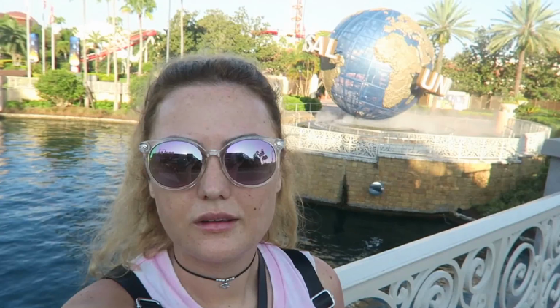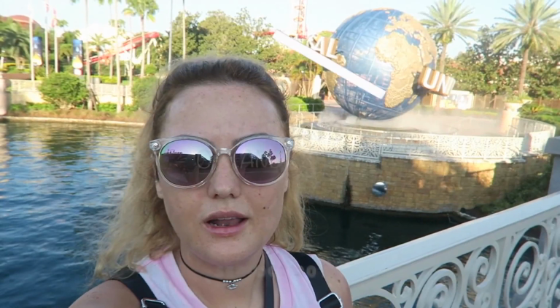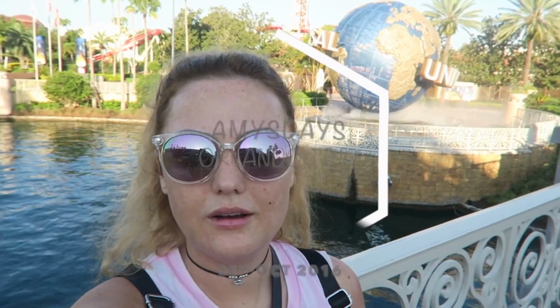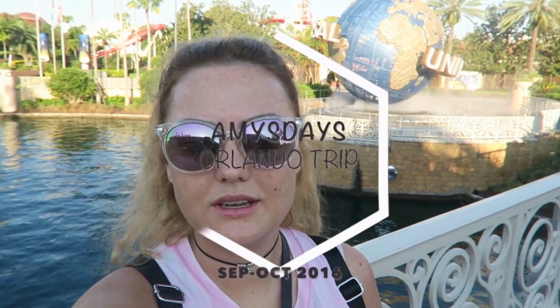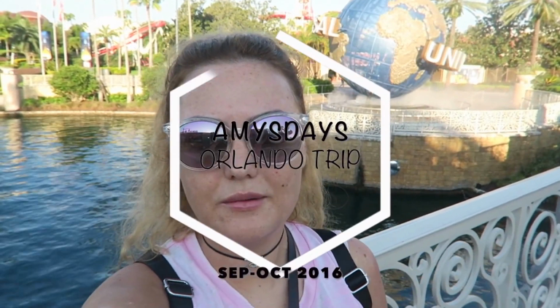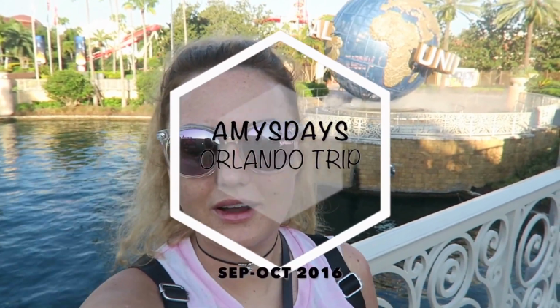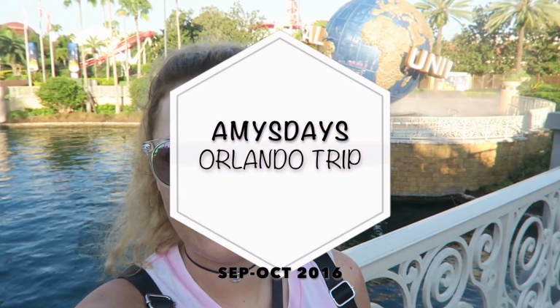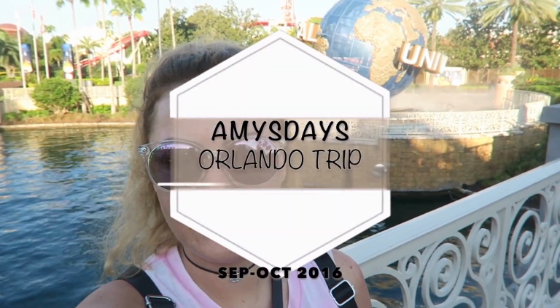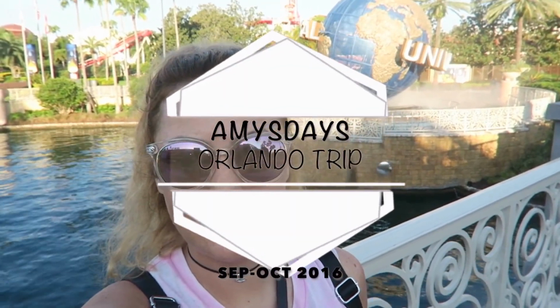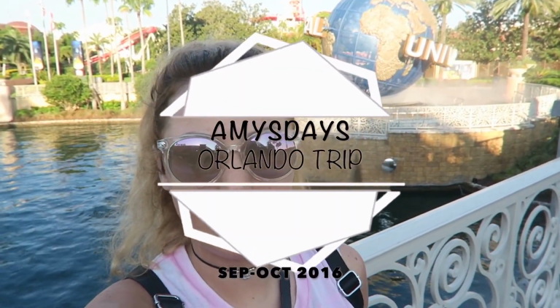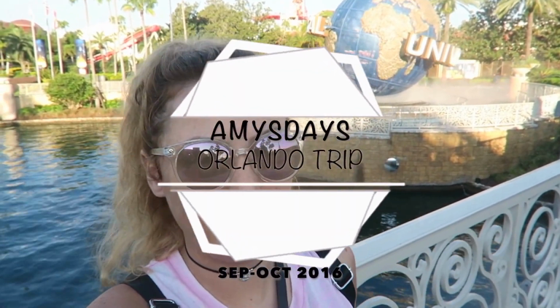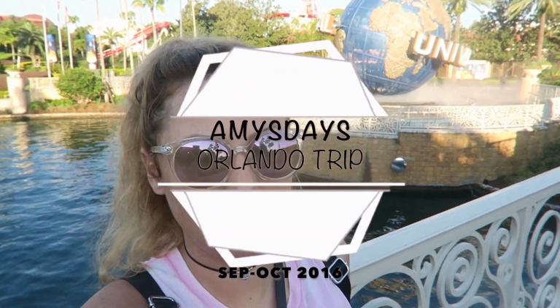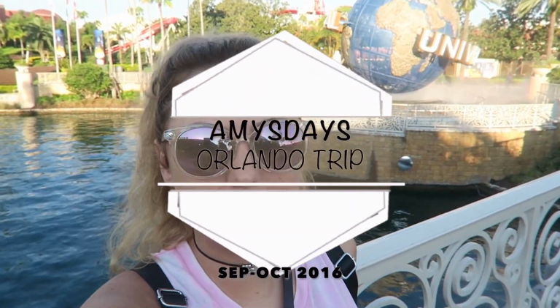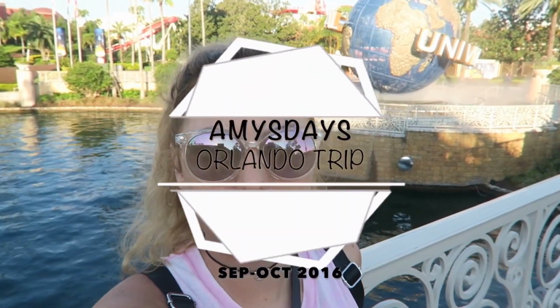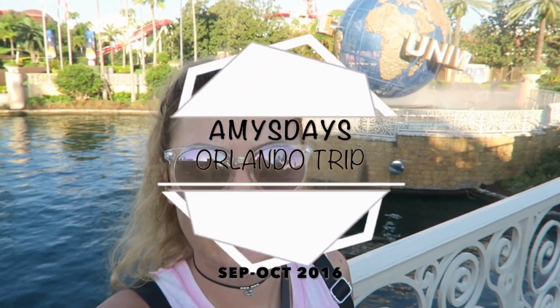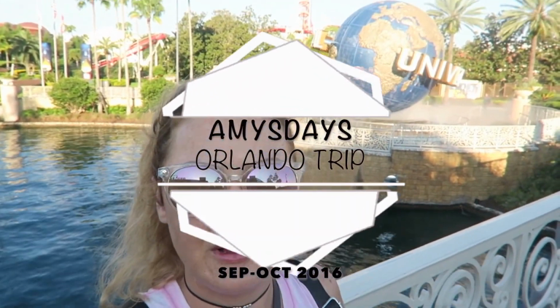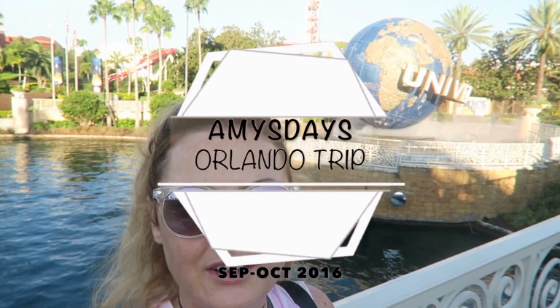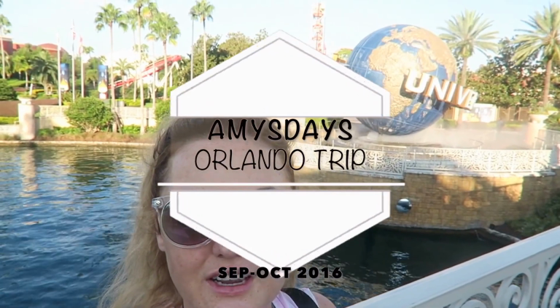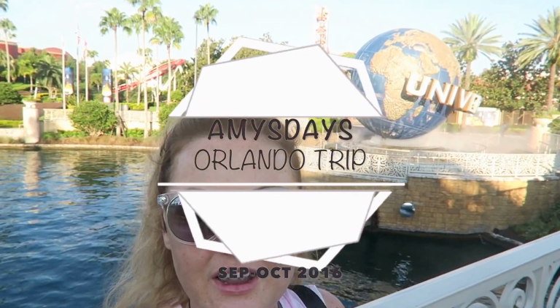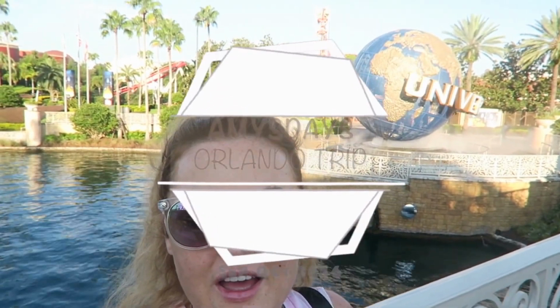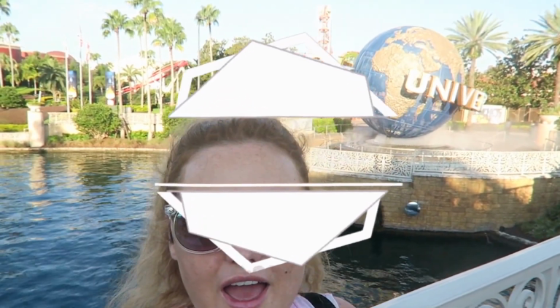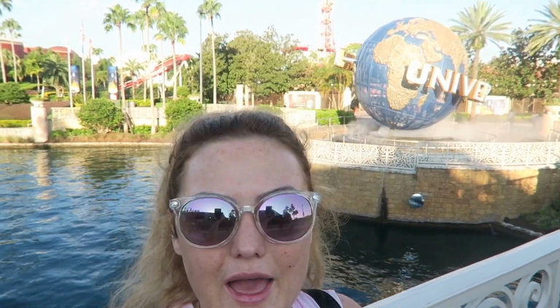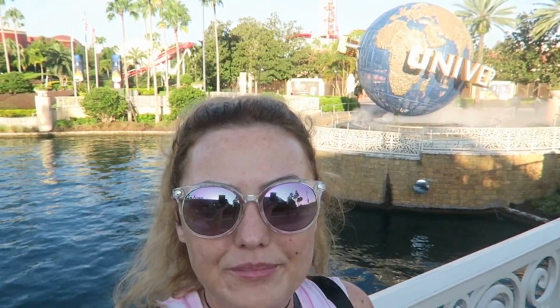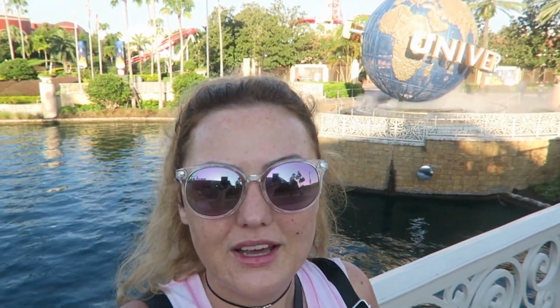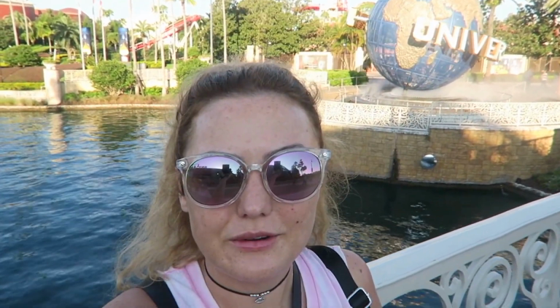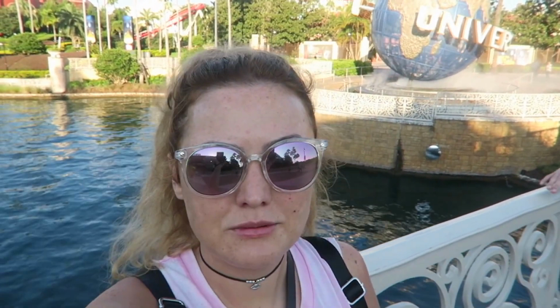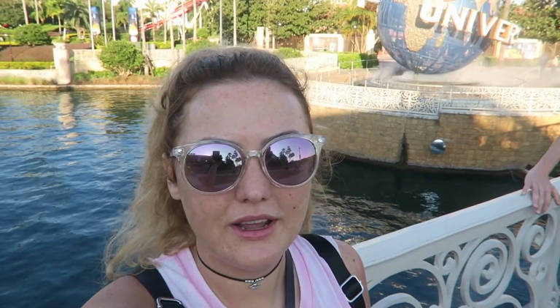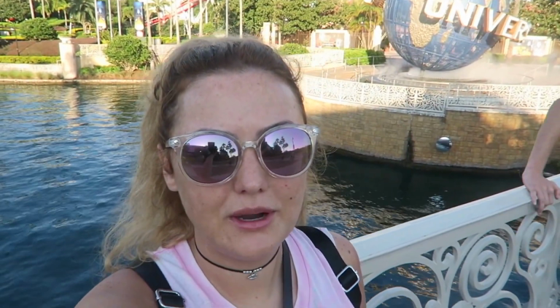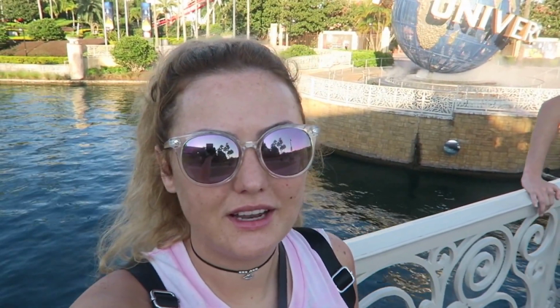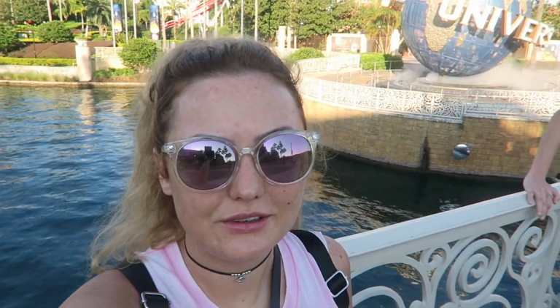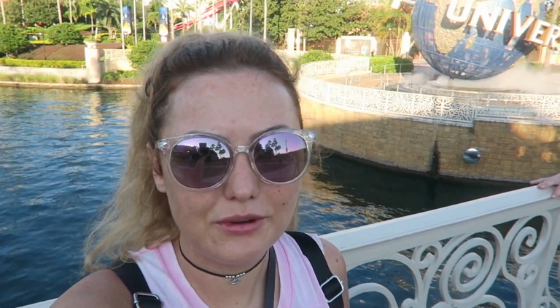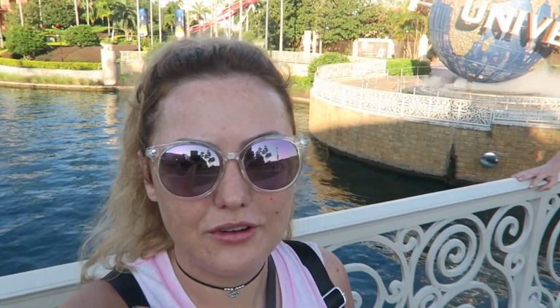Hello! Today we're at Universal and we're going into Universal Studios, going to go on all the rides there. We're going to spend the whole day at the park today, so it should be fun.